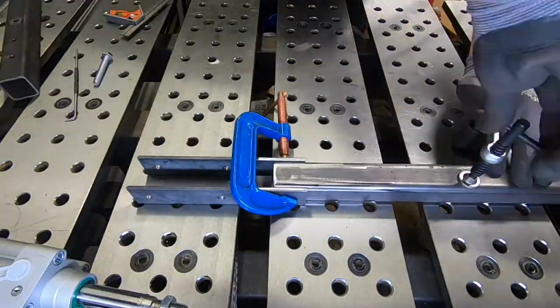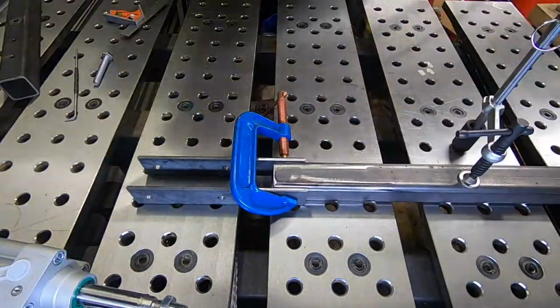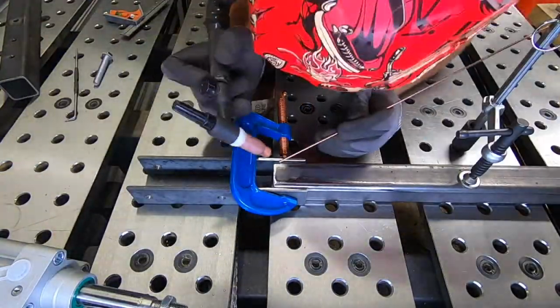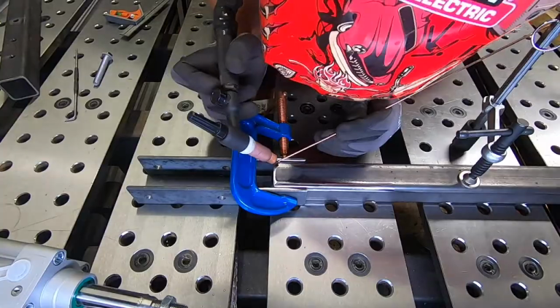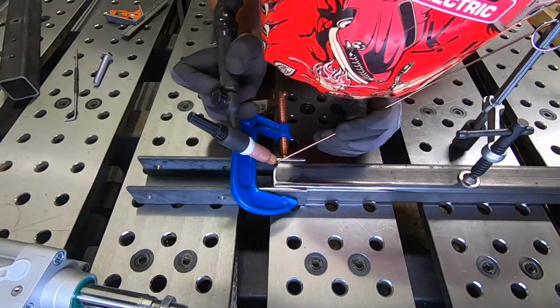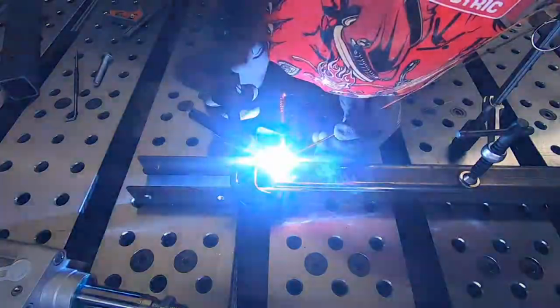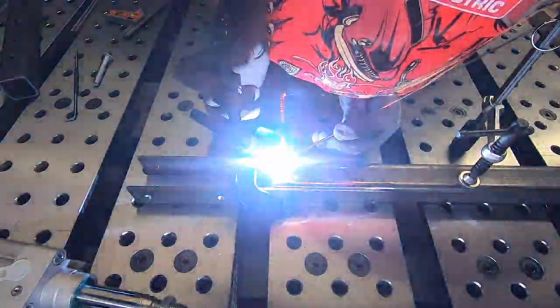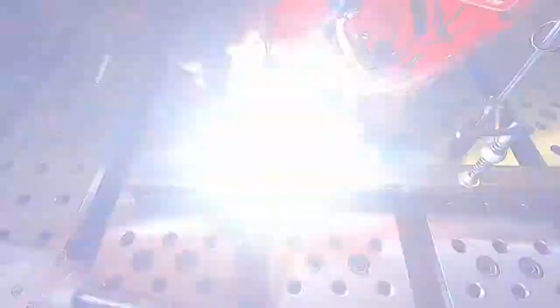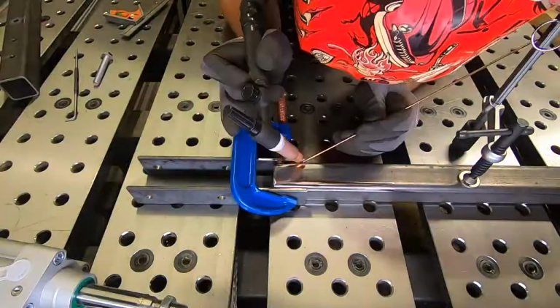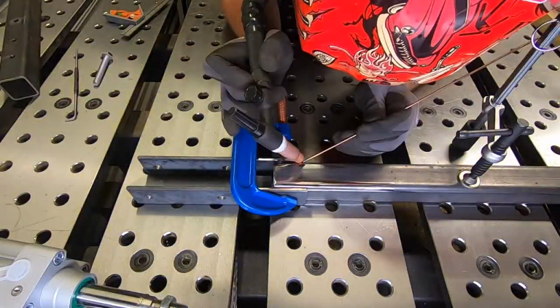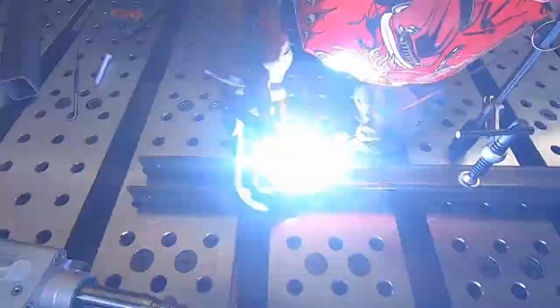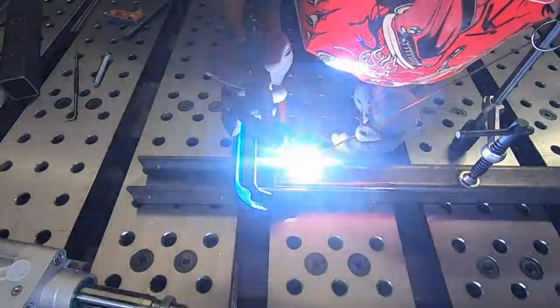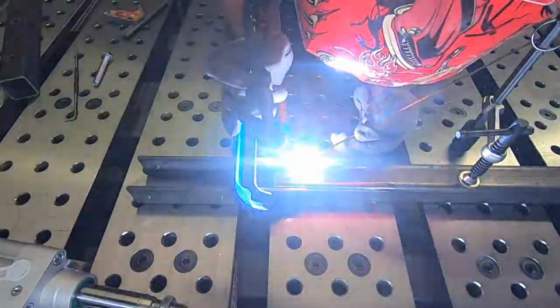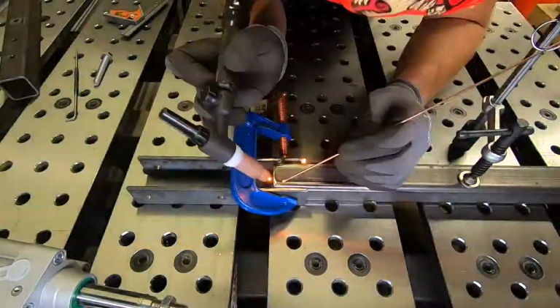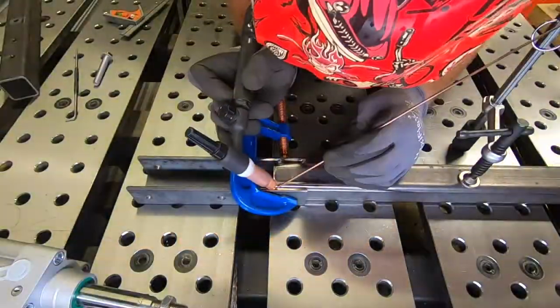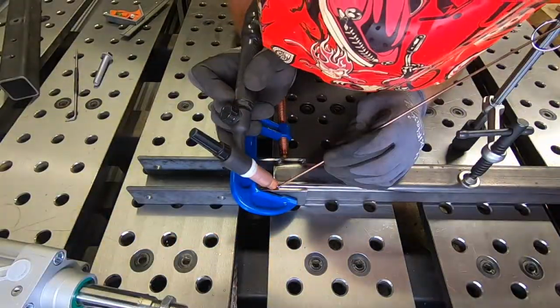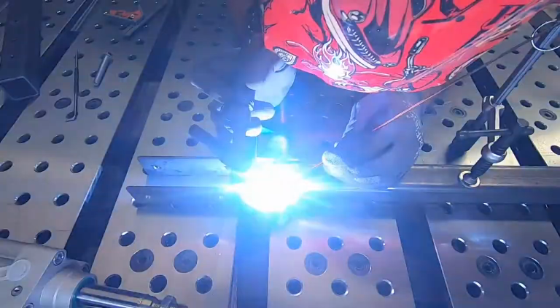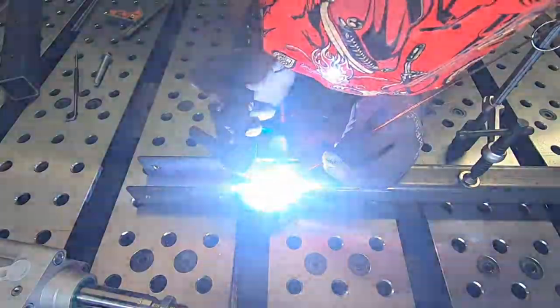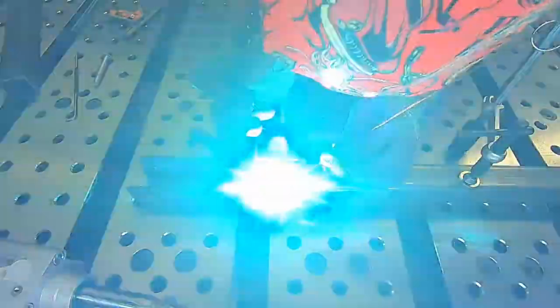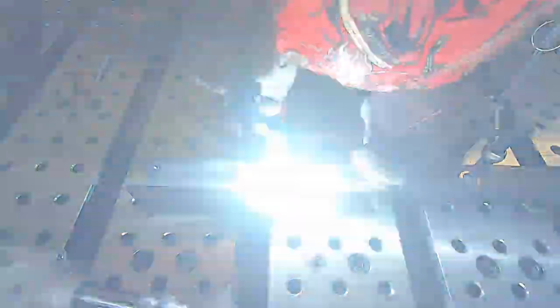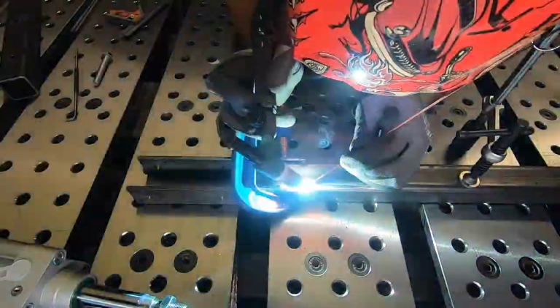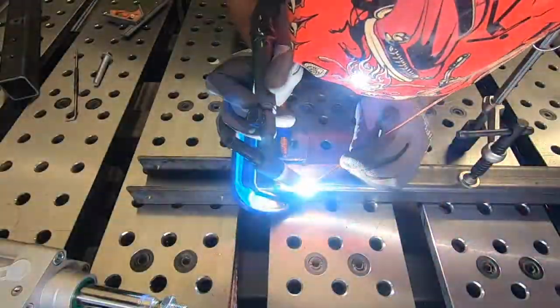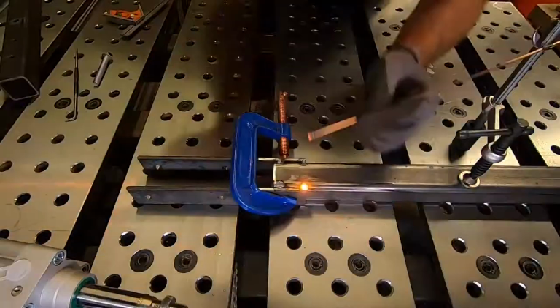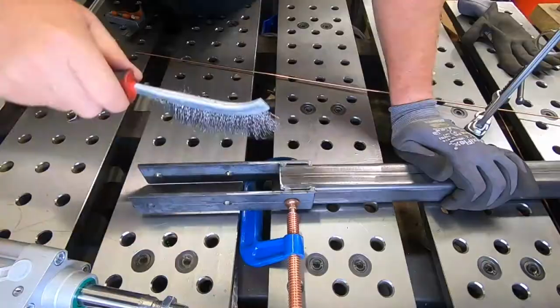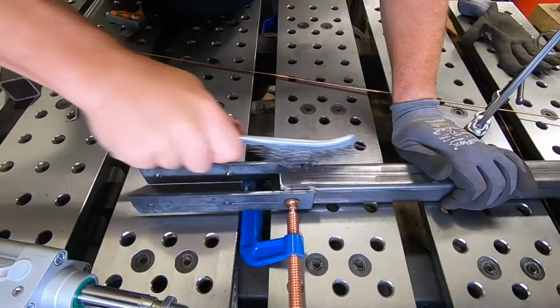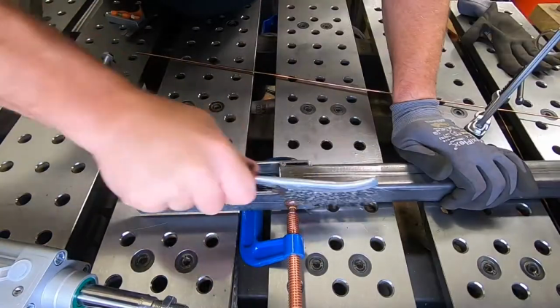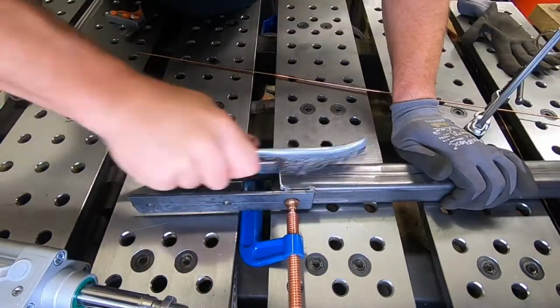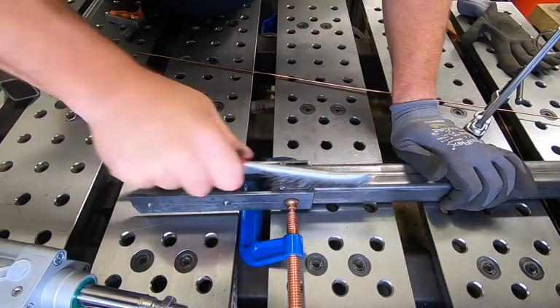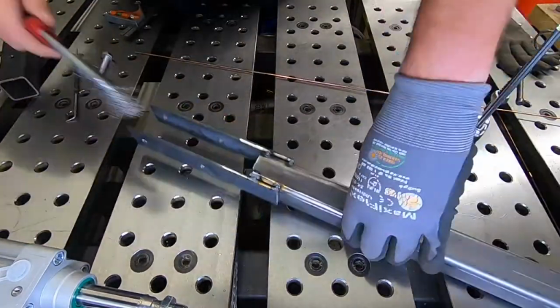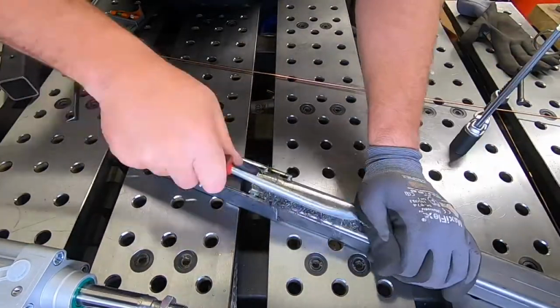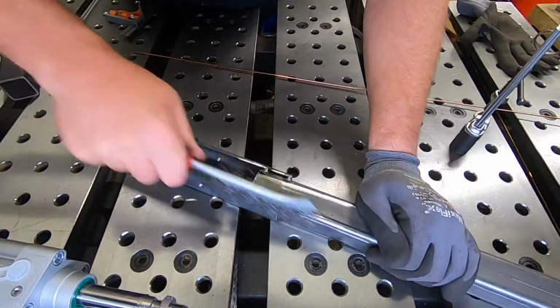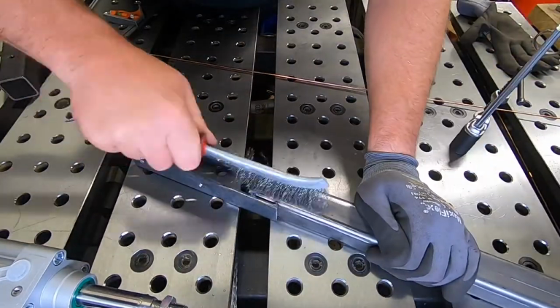Word of warning, folks: when welding, it's important to cover up any exposed skin for protection against UV. However, it's easily forgotten, so make sure you do it.